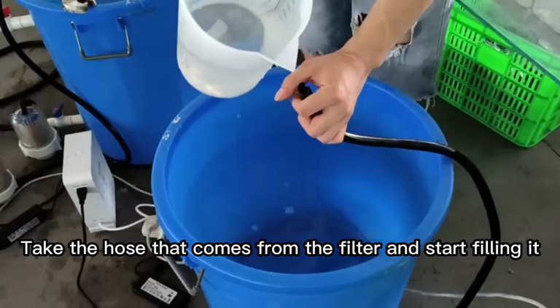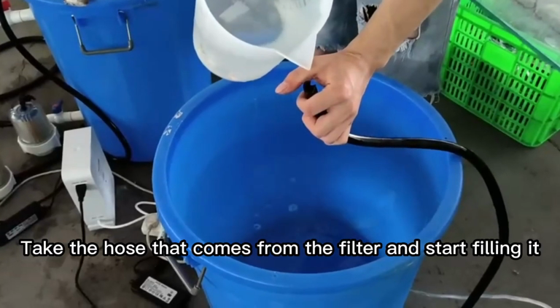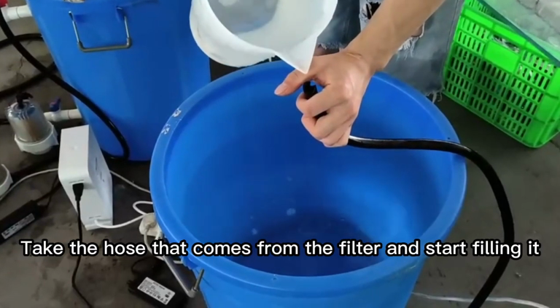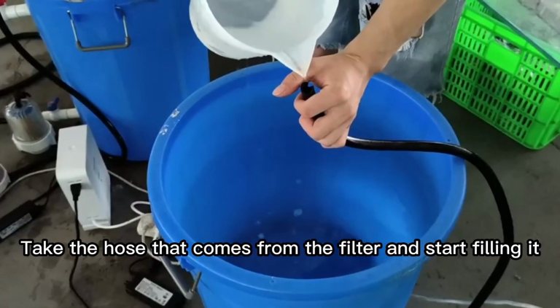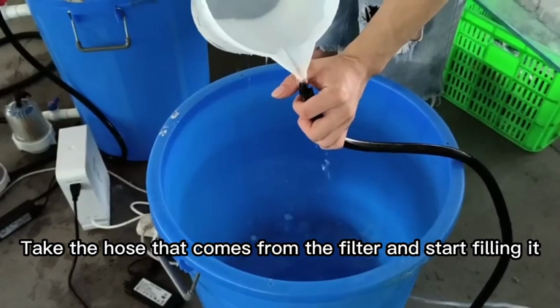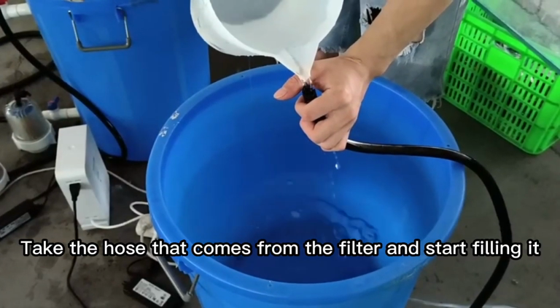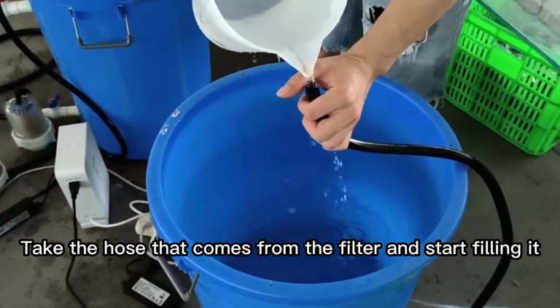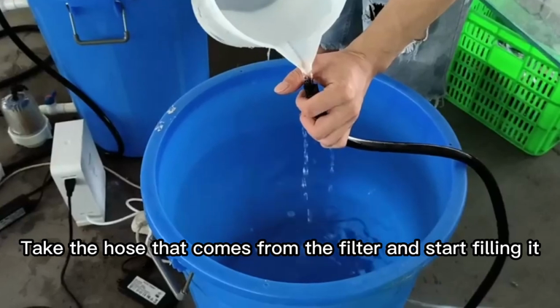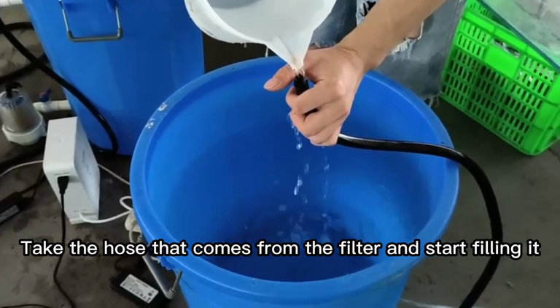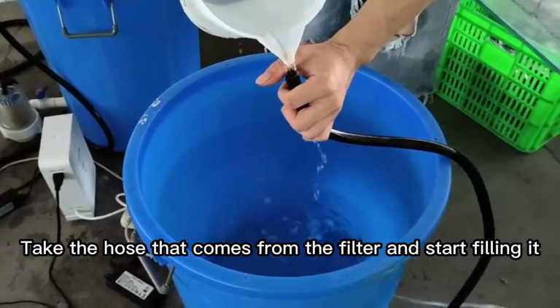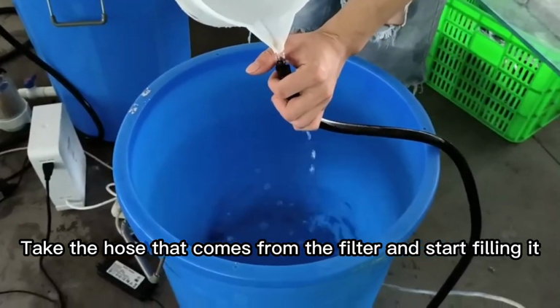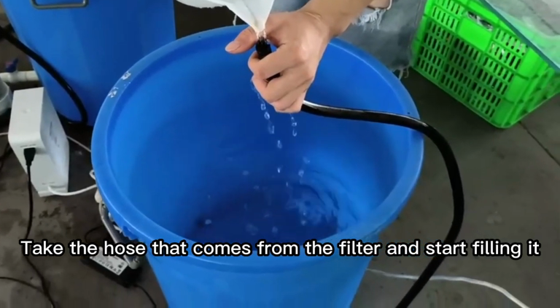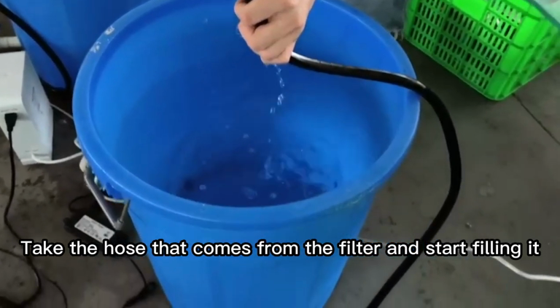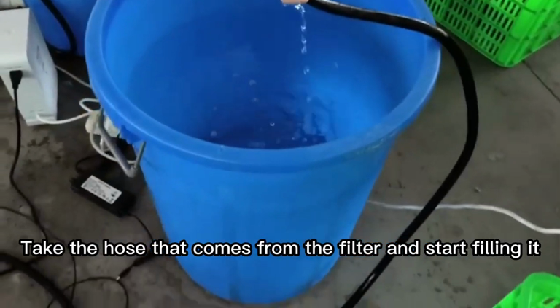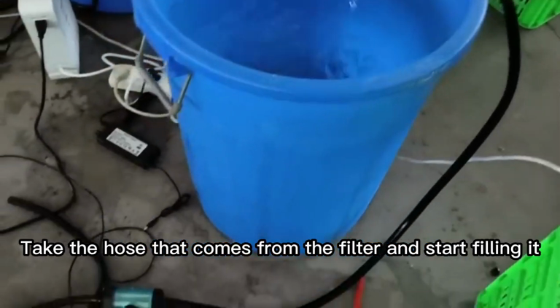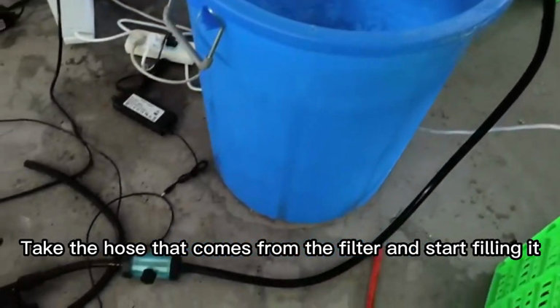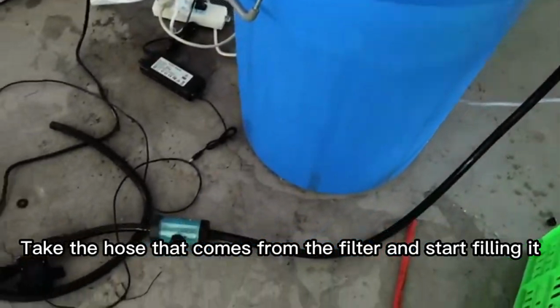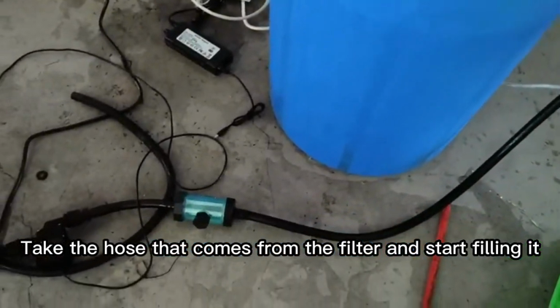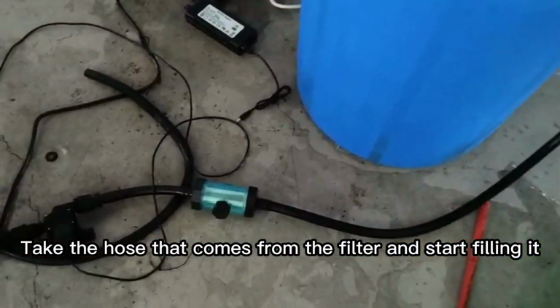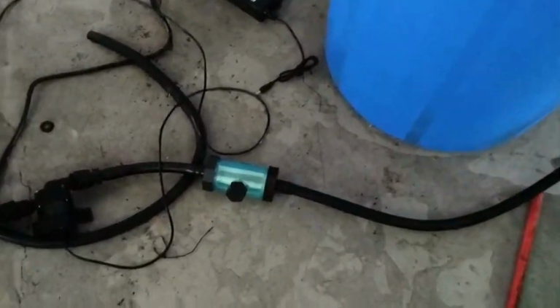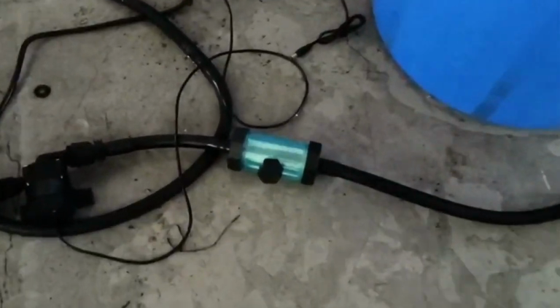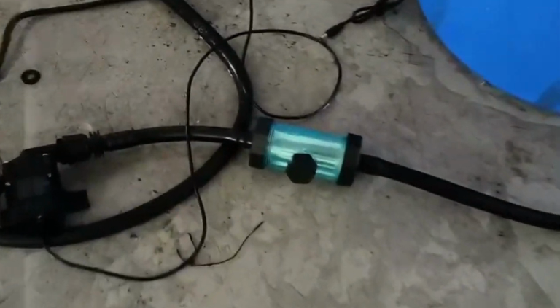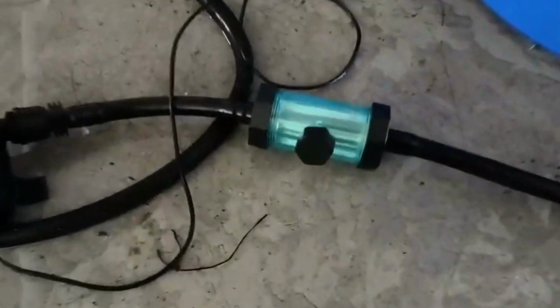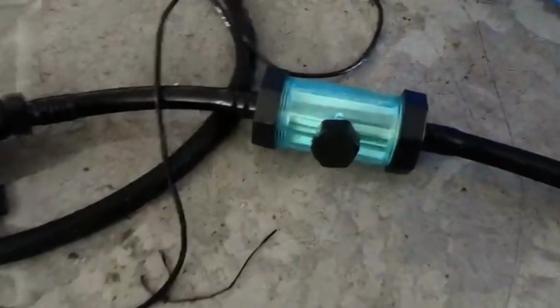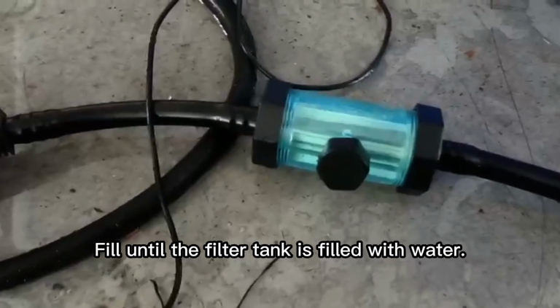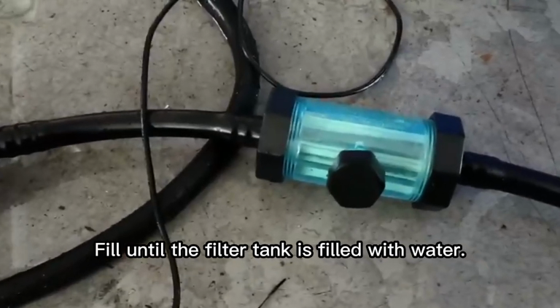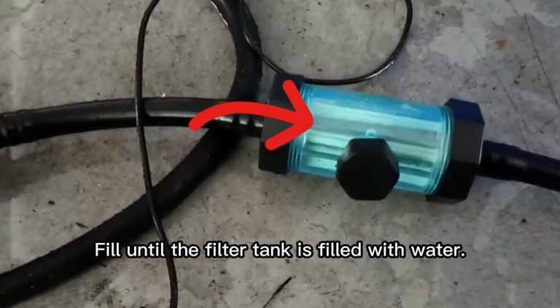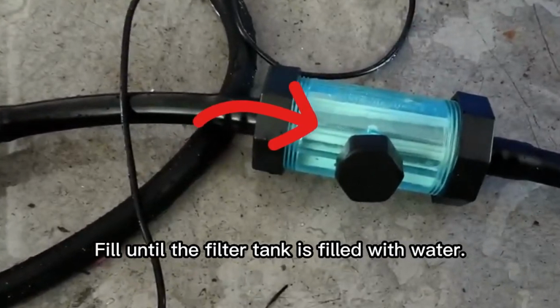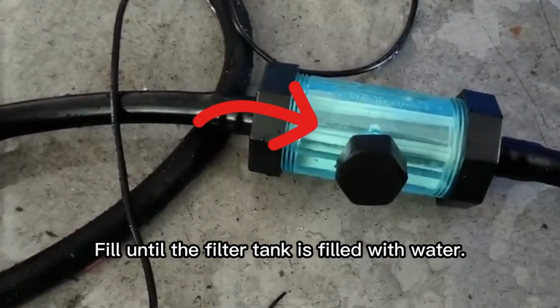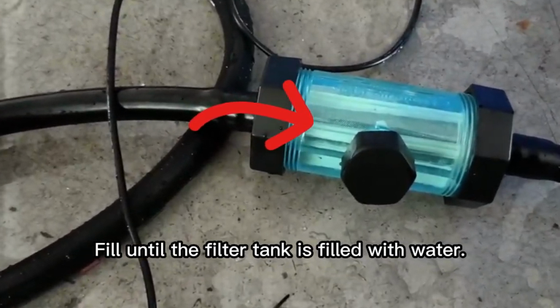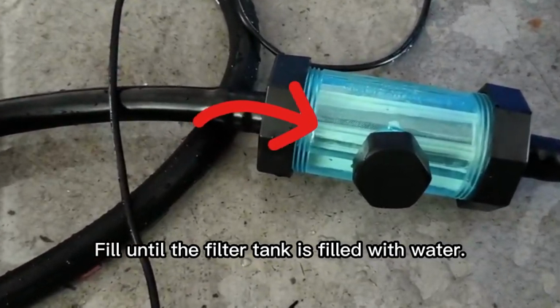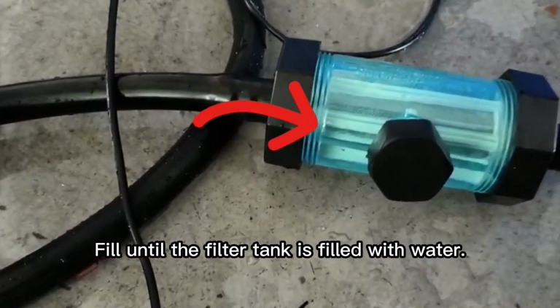Take the hose that comes from the filter and start filling it. Fill until the filter tank is filled with water.